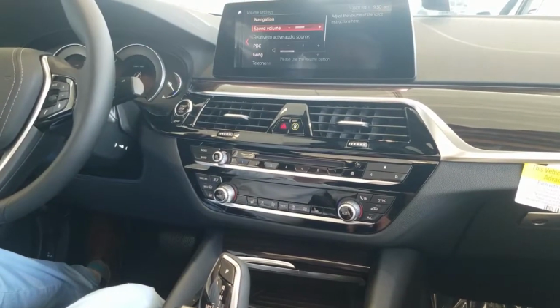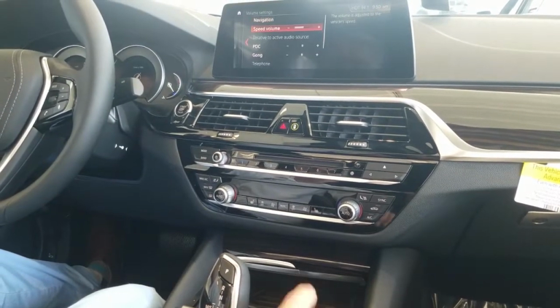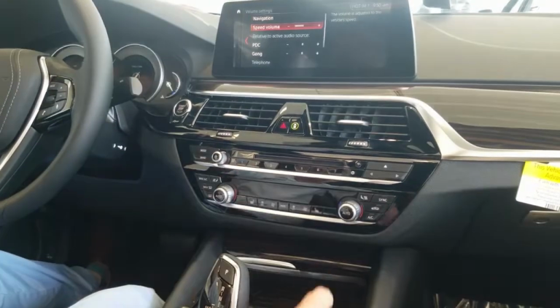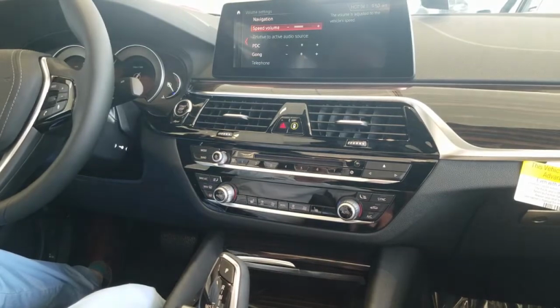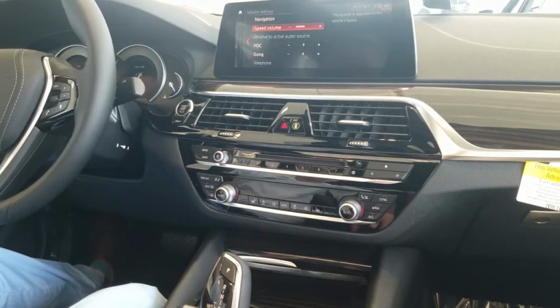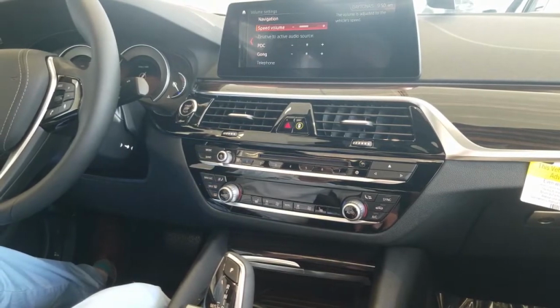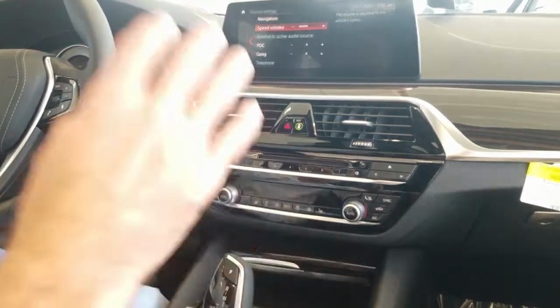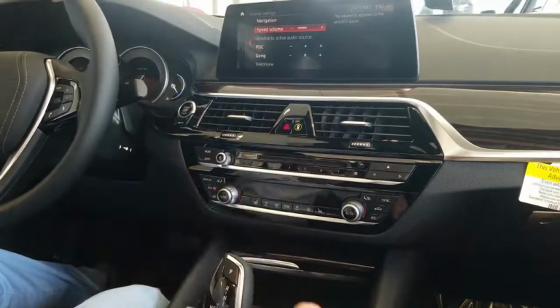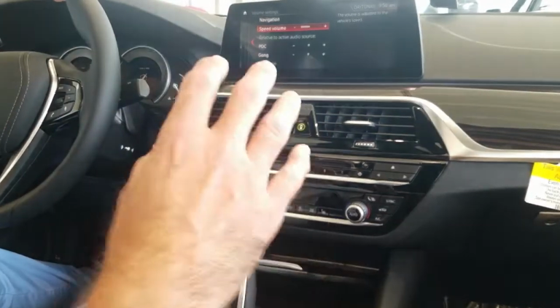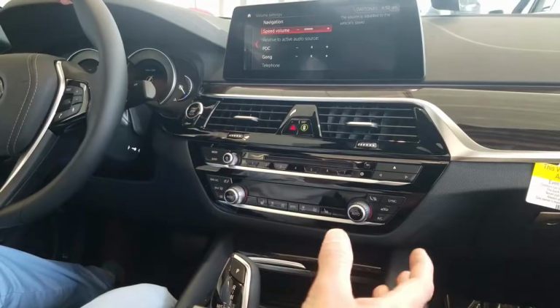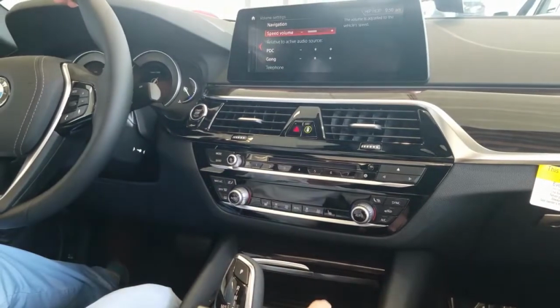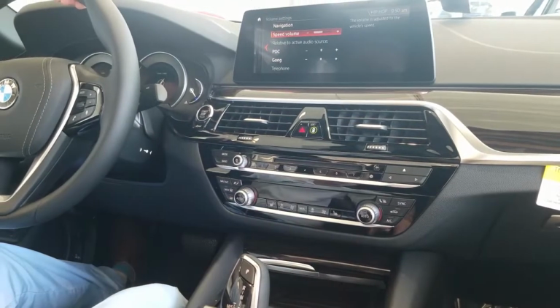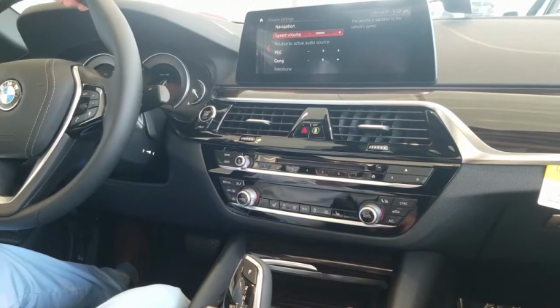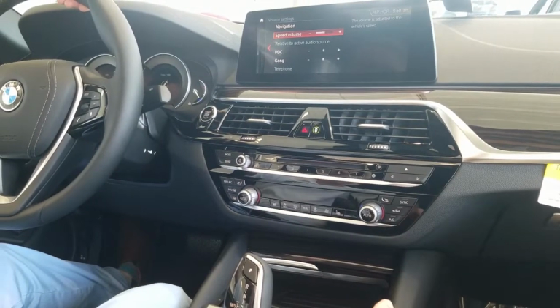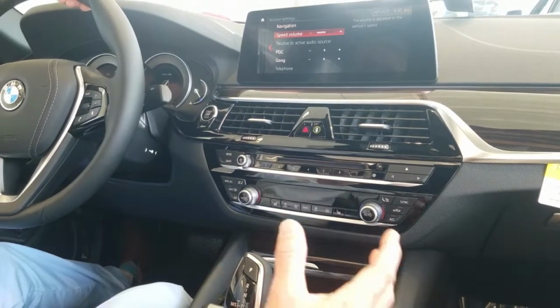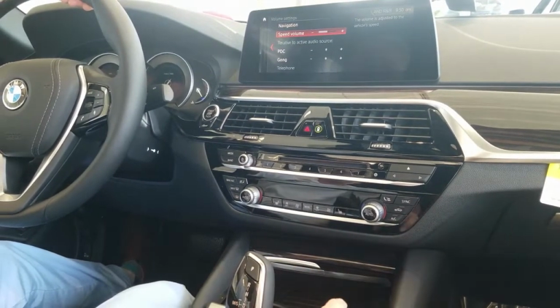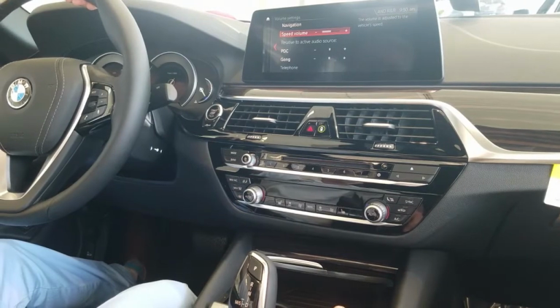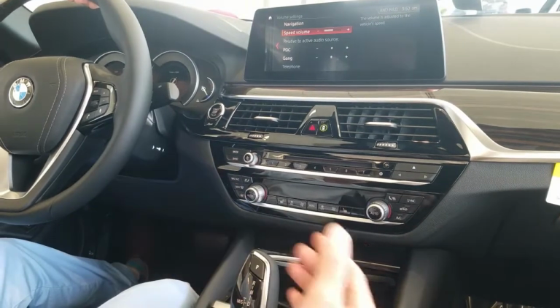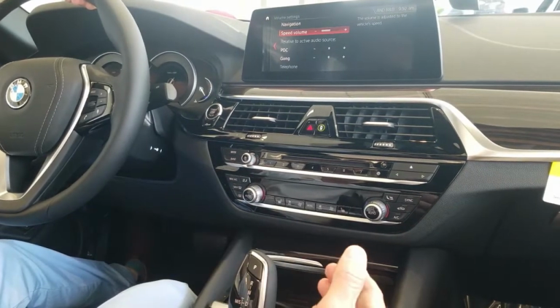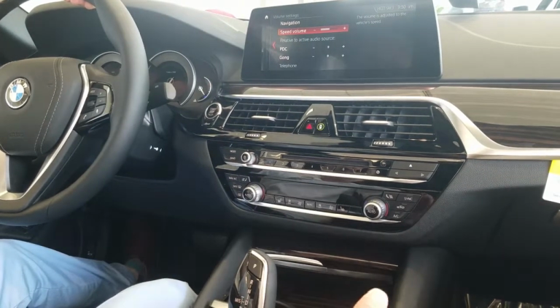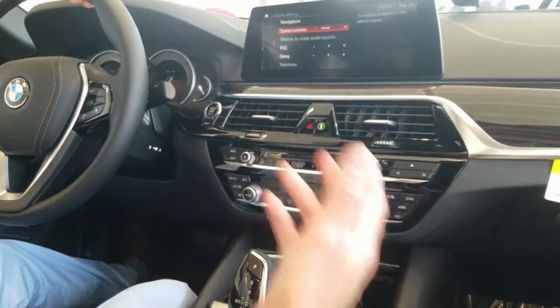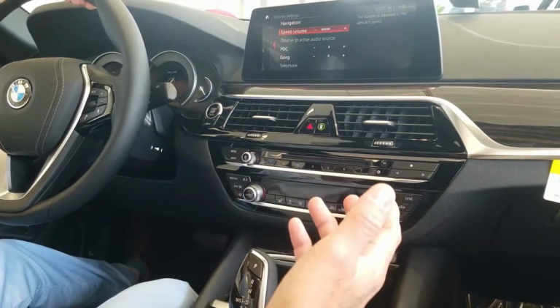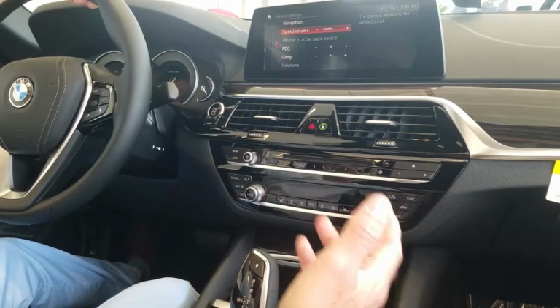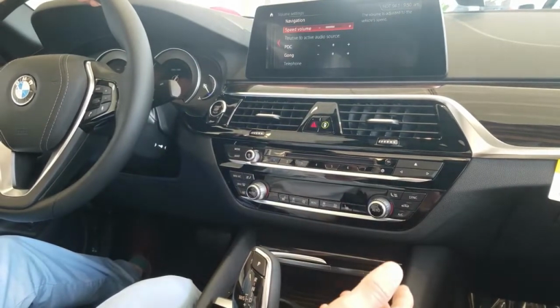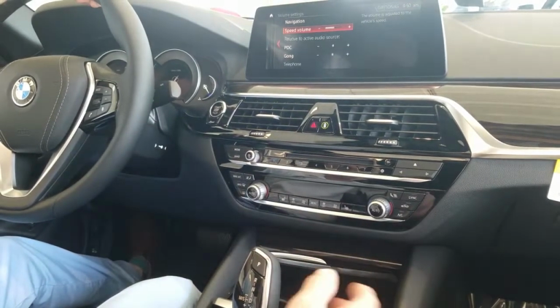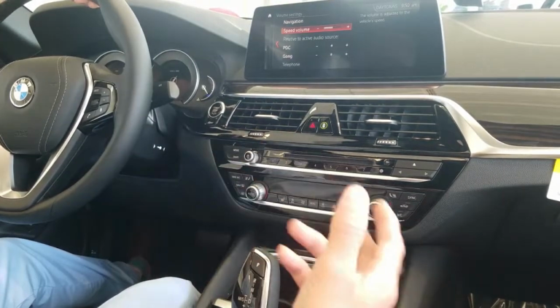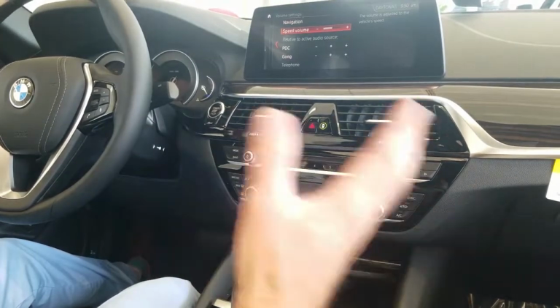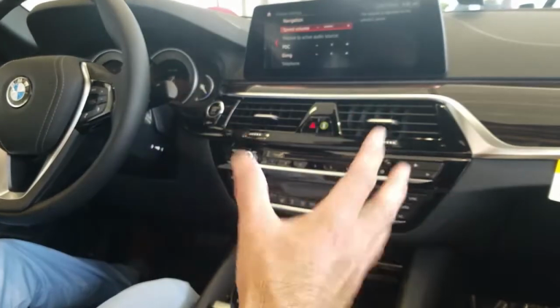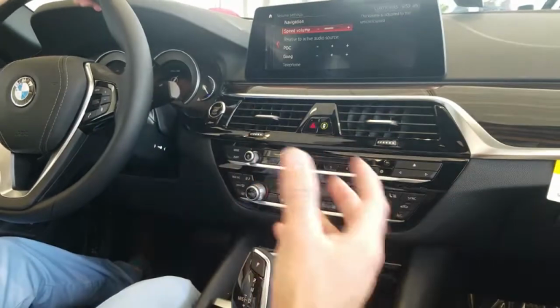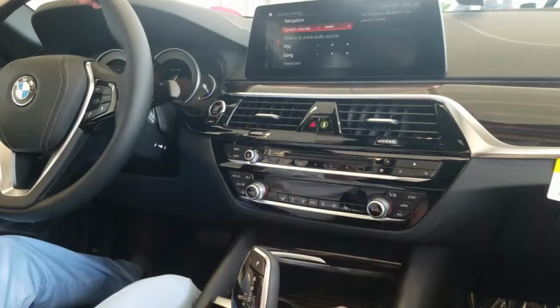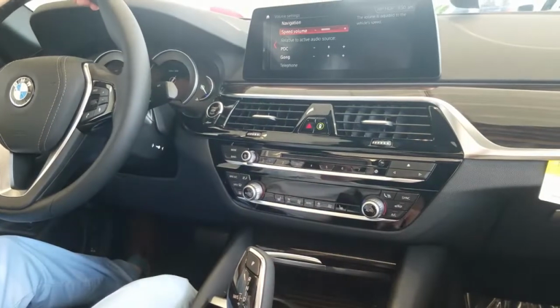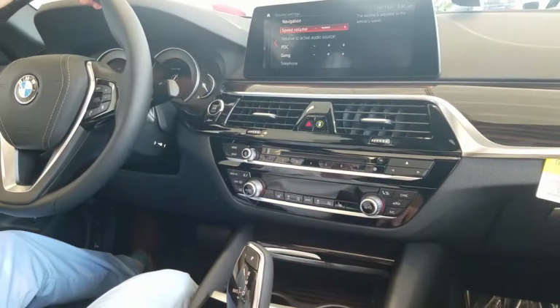You also have speed volume, which will adjust the volume of the radio when the car is driving on the highway. So when you slow down it'll get a little bit softer, and once you speed up and there's more road noise it'll get a little louder for you.